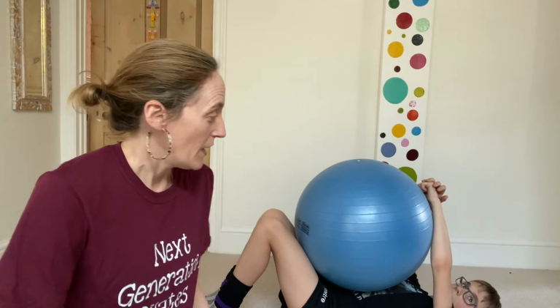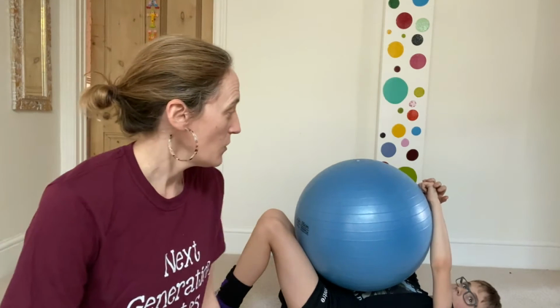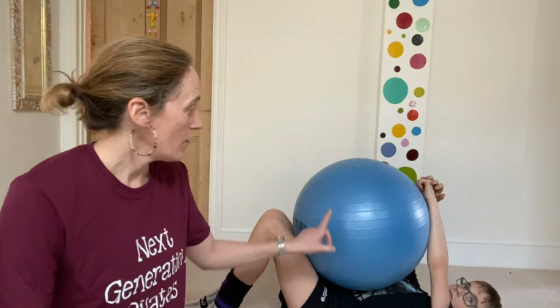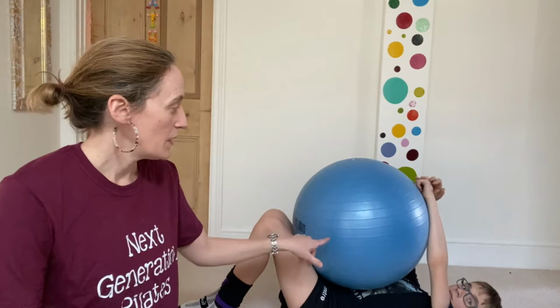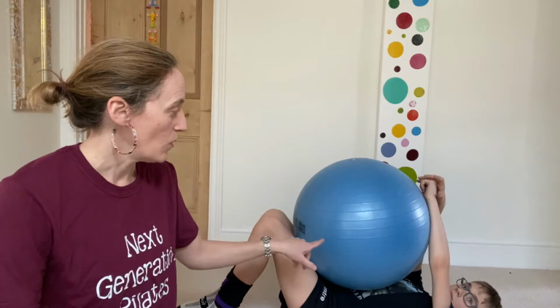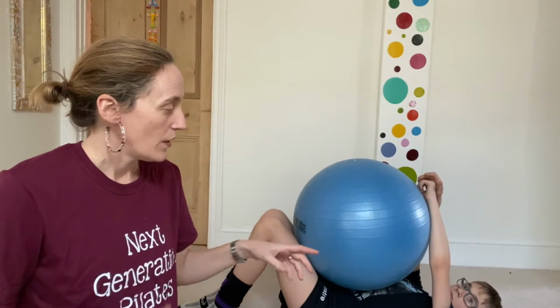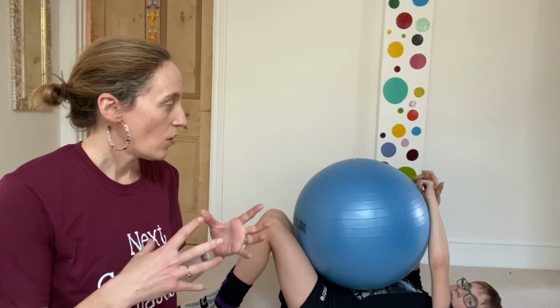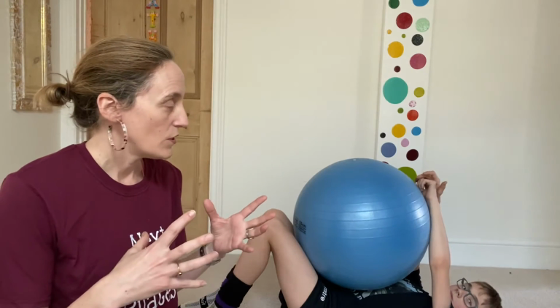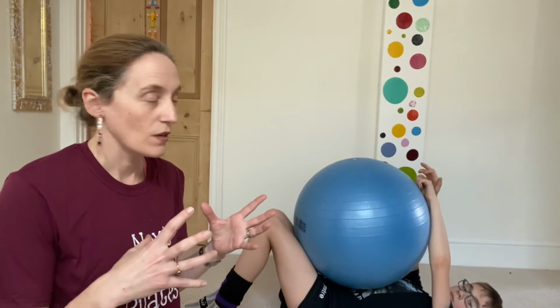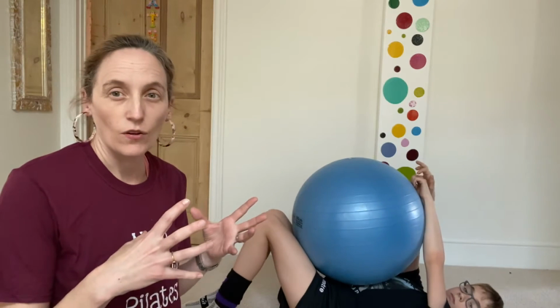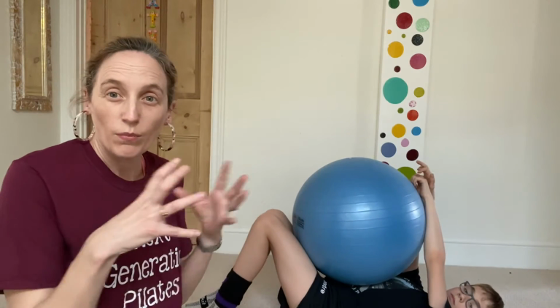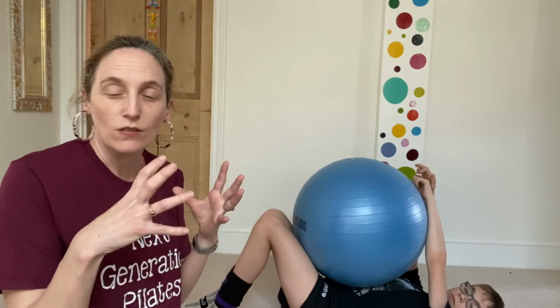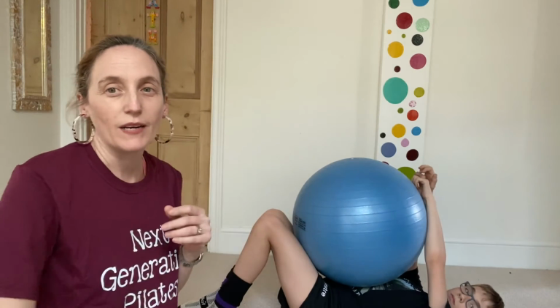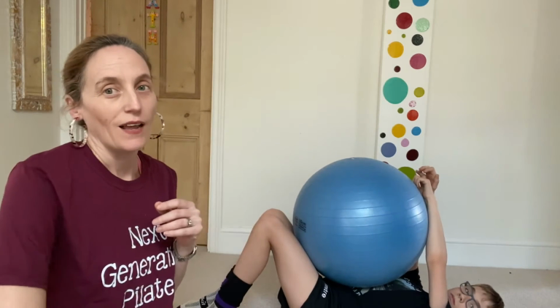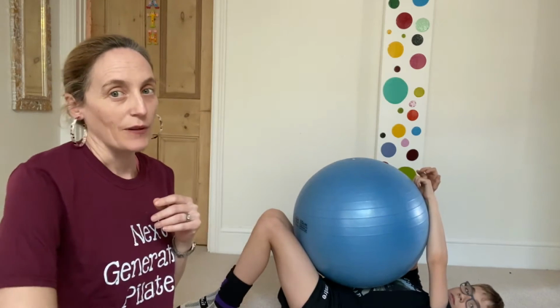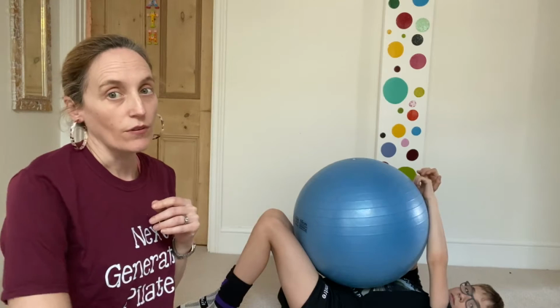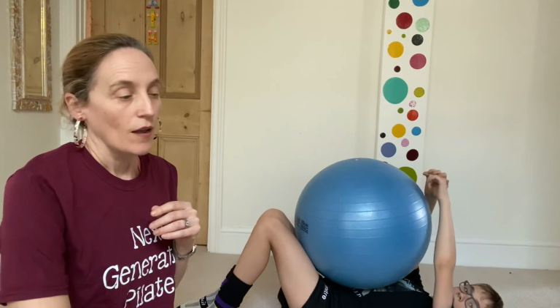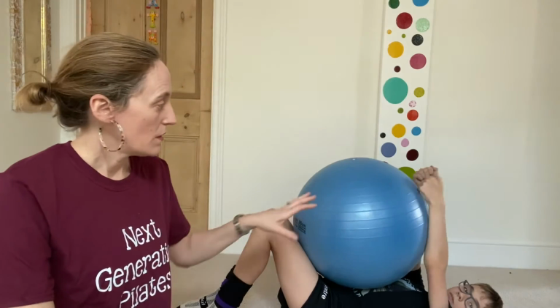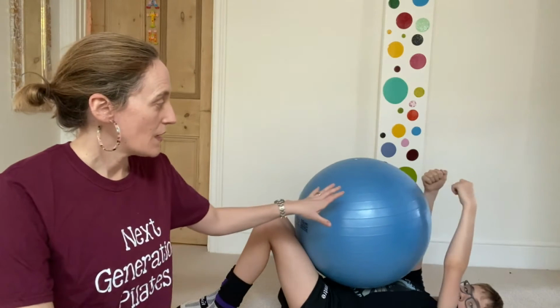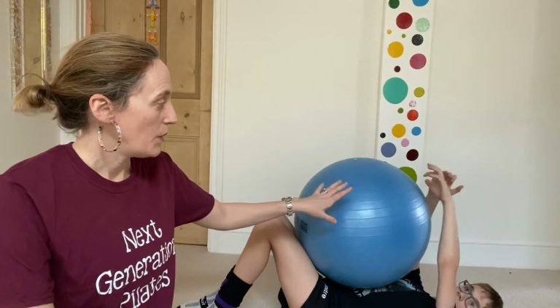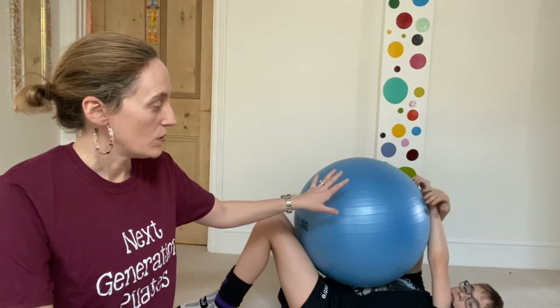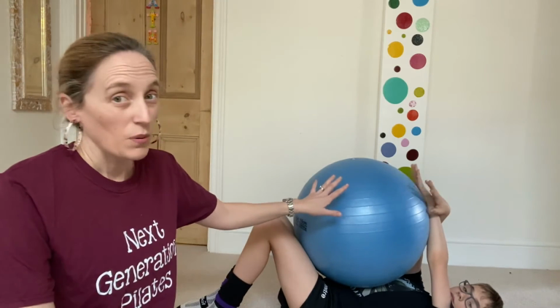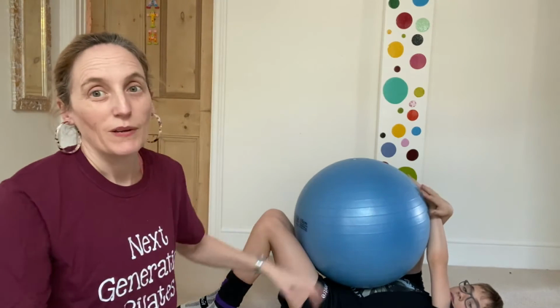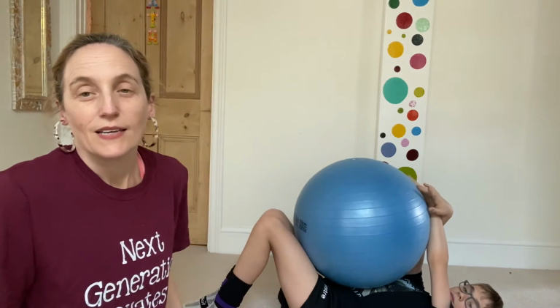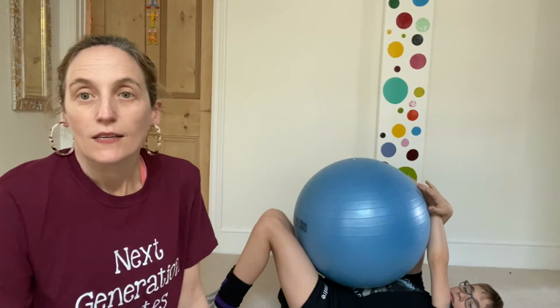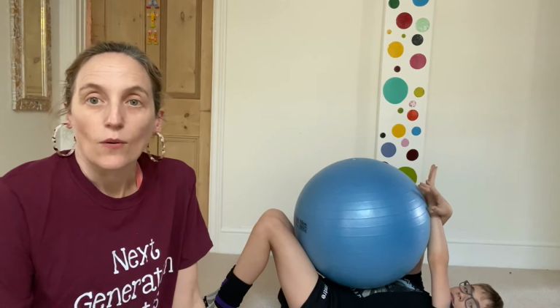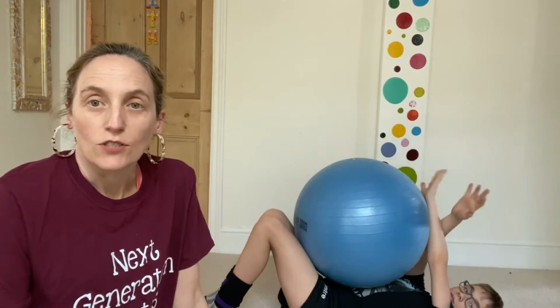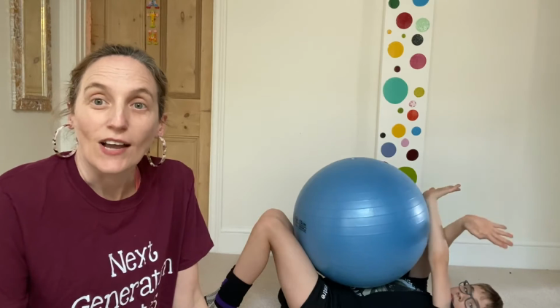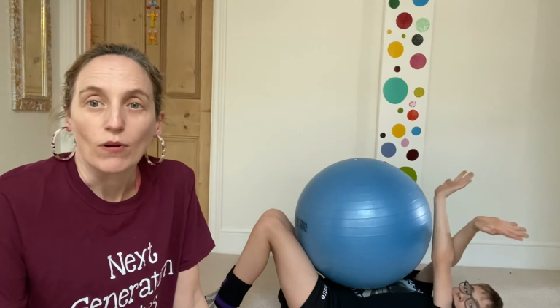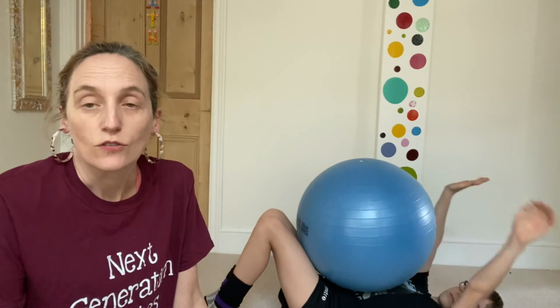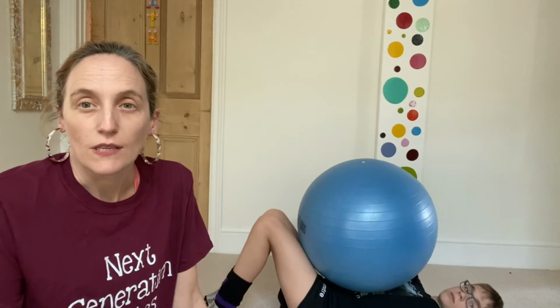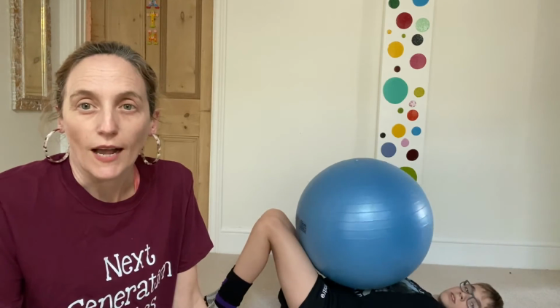If you don't have a stability ball then you can always use a few pillows — you'll probably need about two or three — but these can be bought pretty cheaply these days, so I would suggest if you can get one, do, because it'll really help.